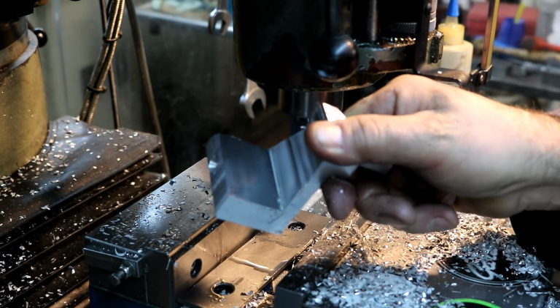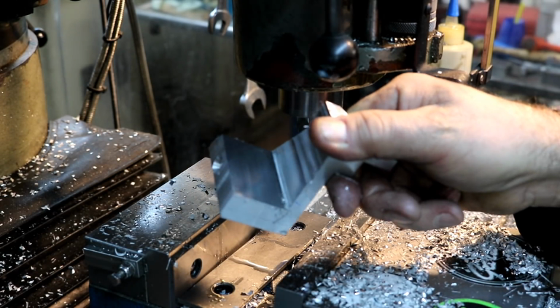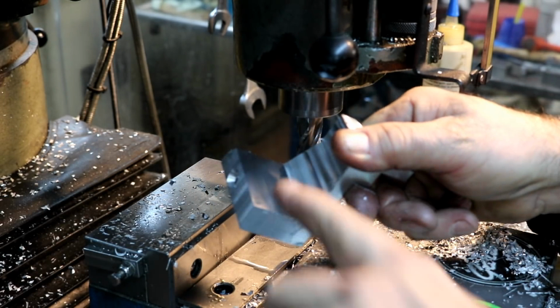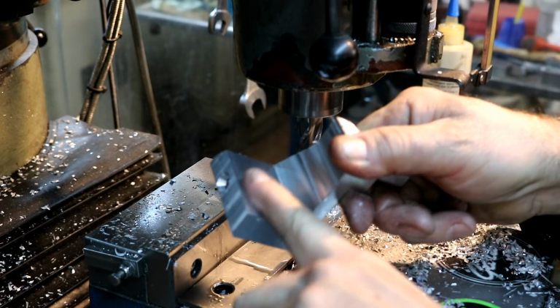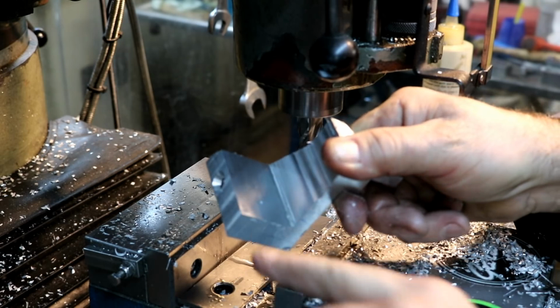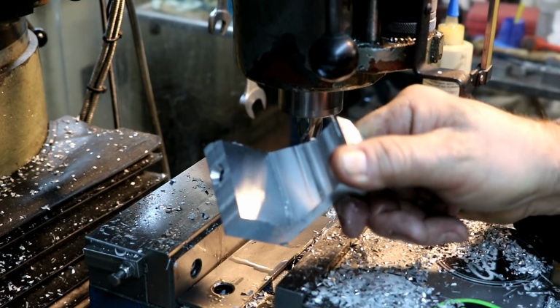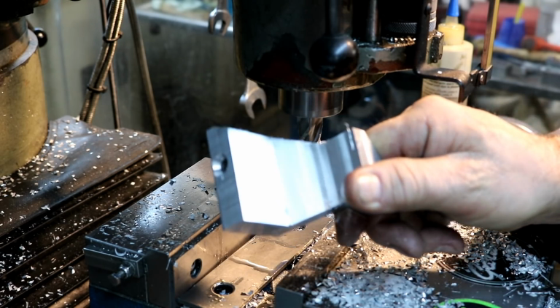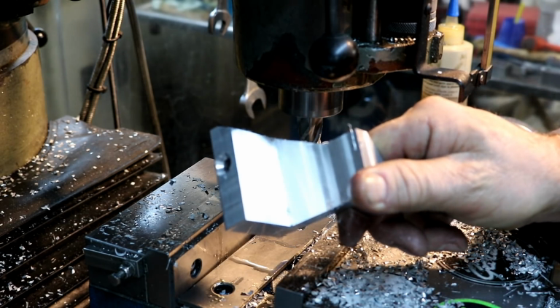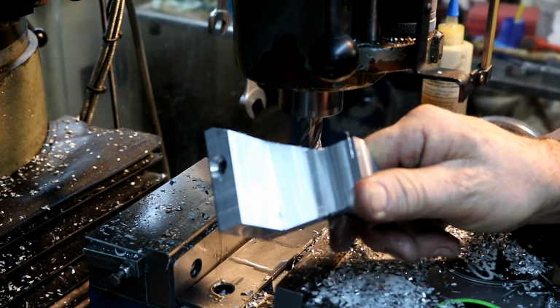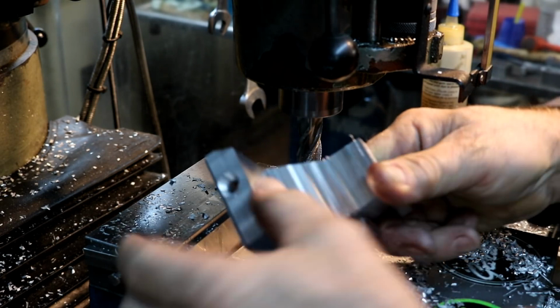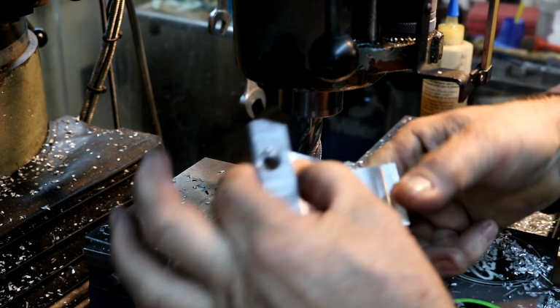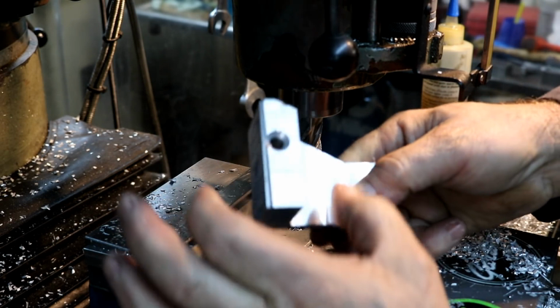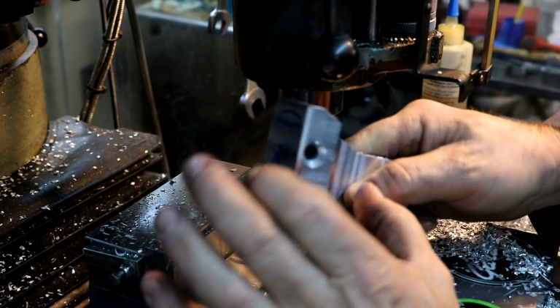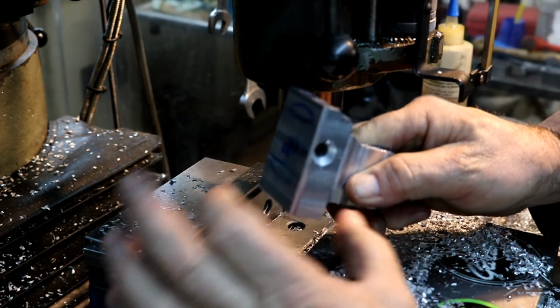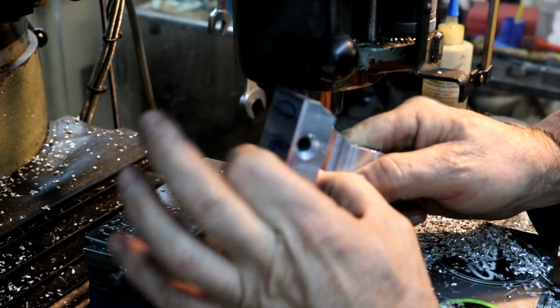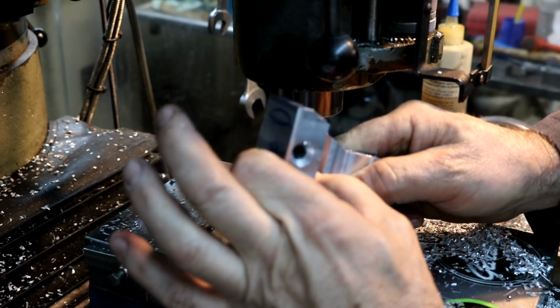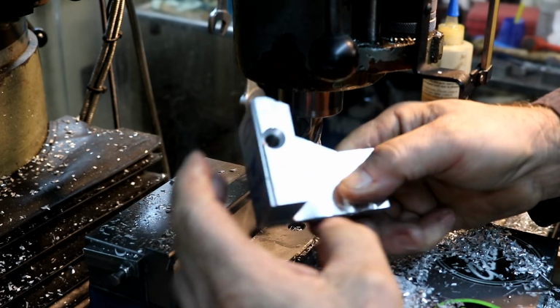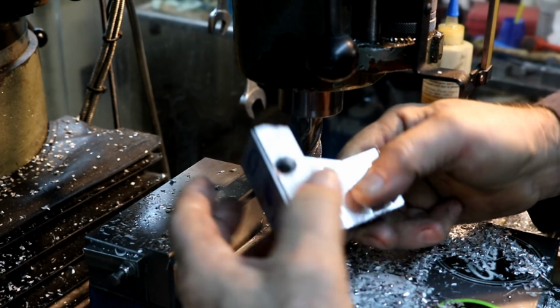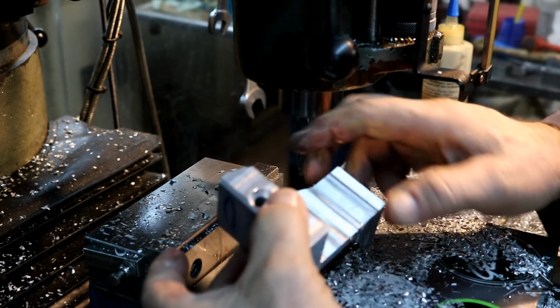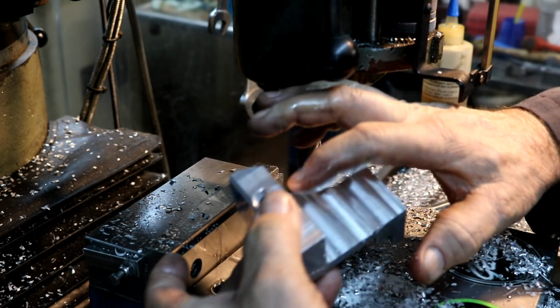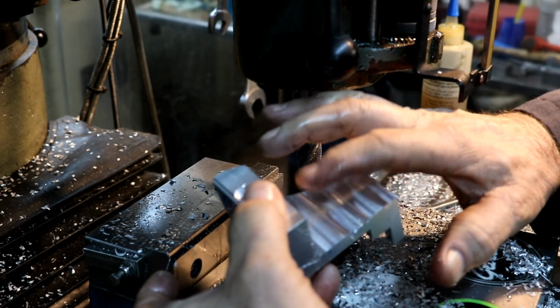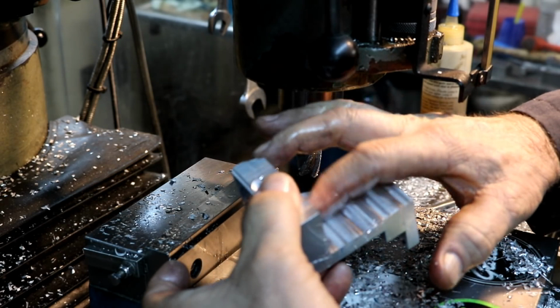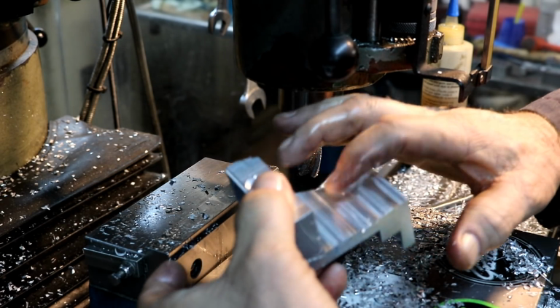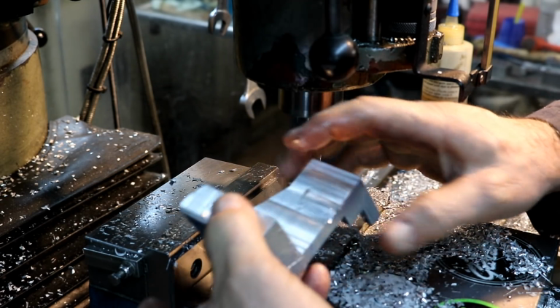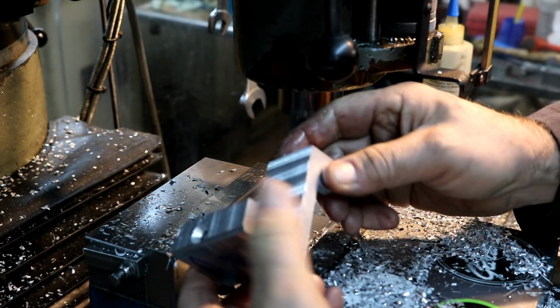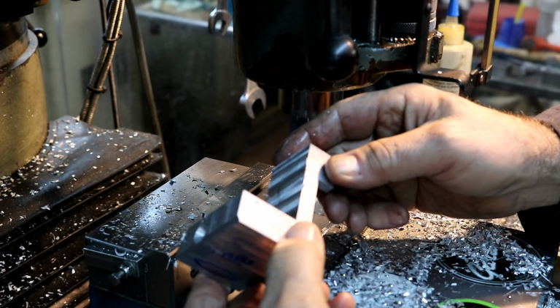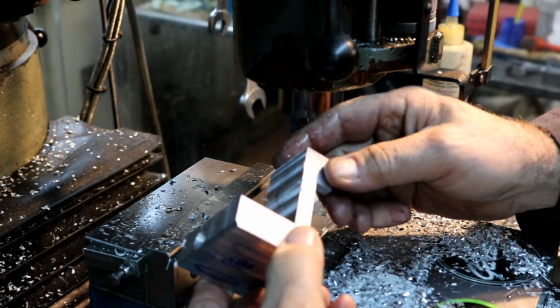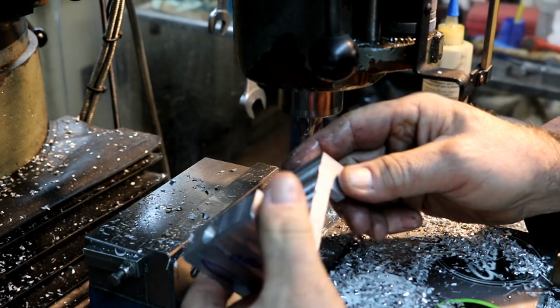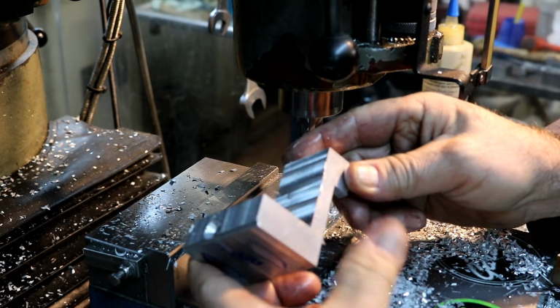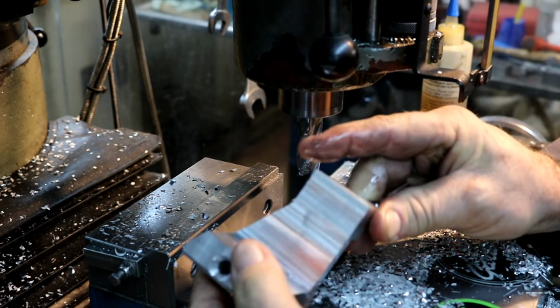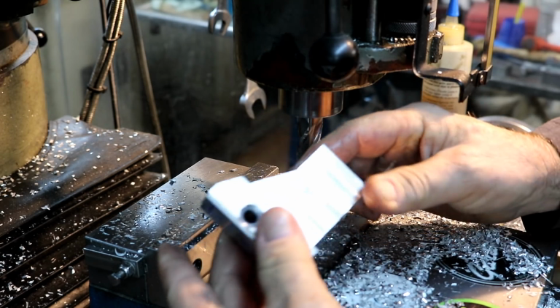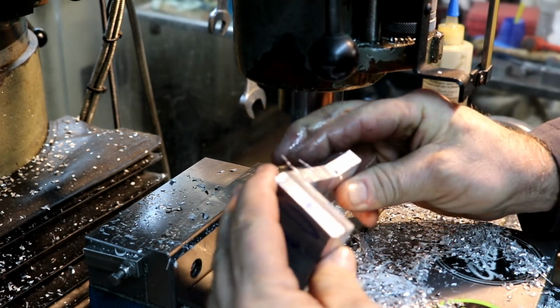Perfect finish on there, just perfect. We're about a thousandth over here and about a thousandth under here, so that's just fine.